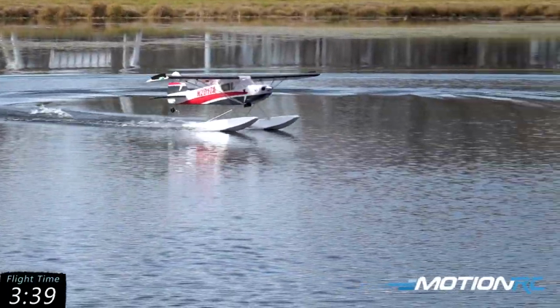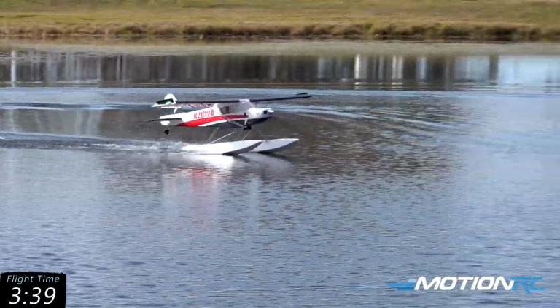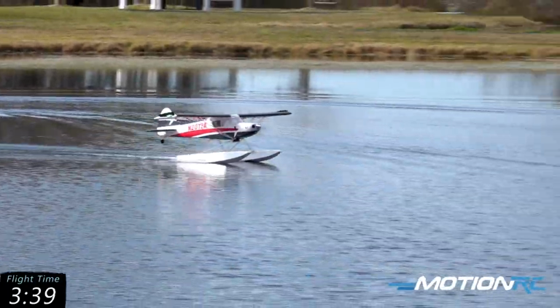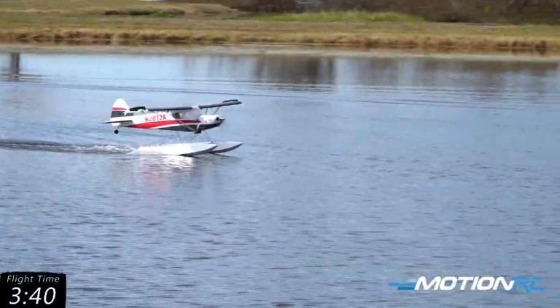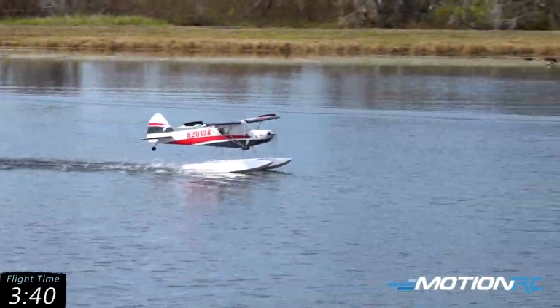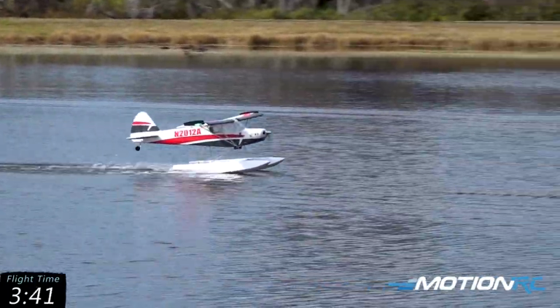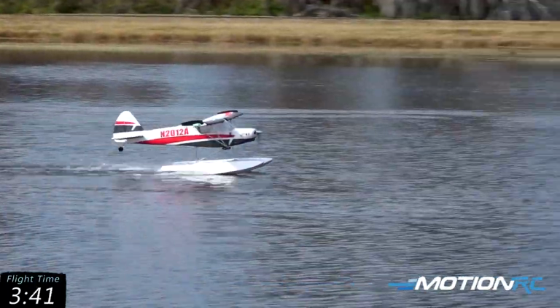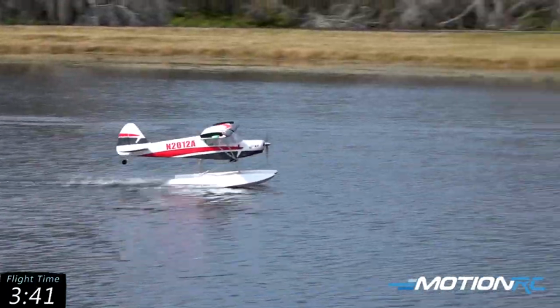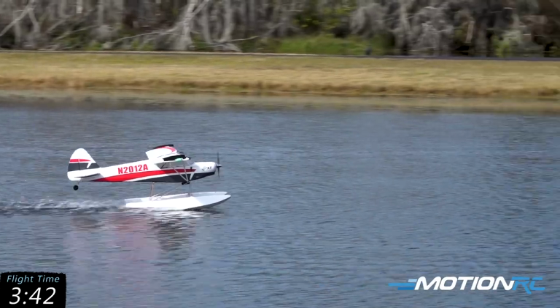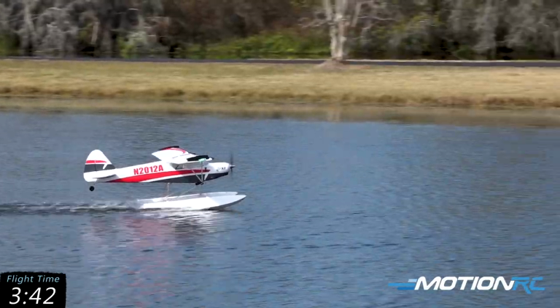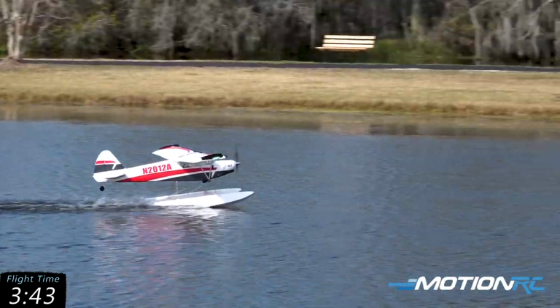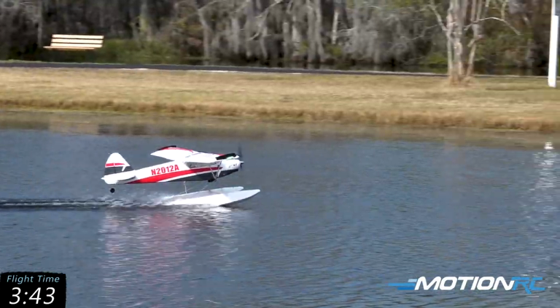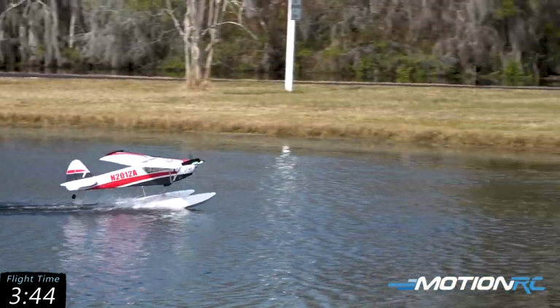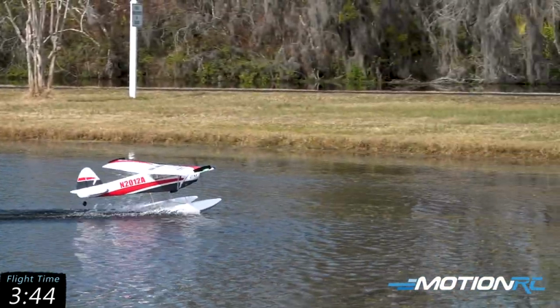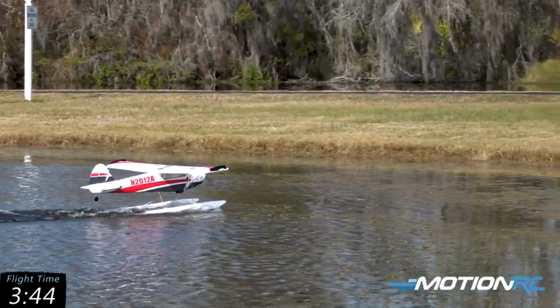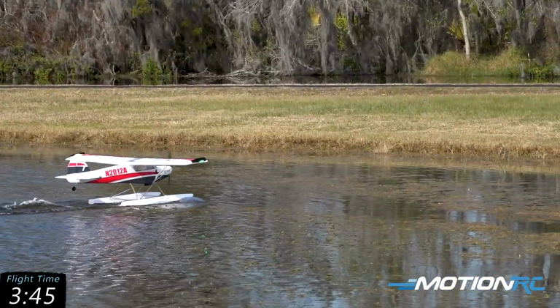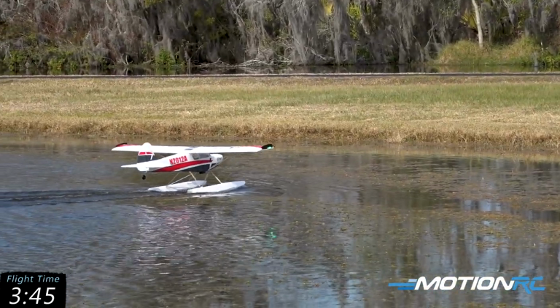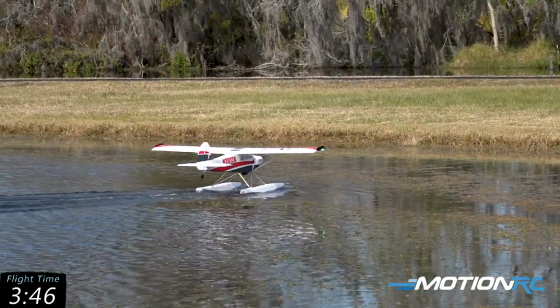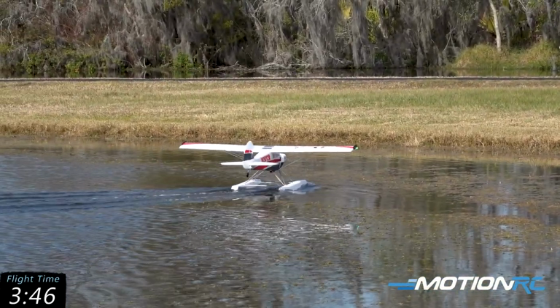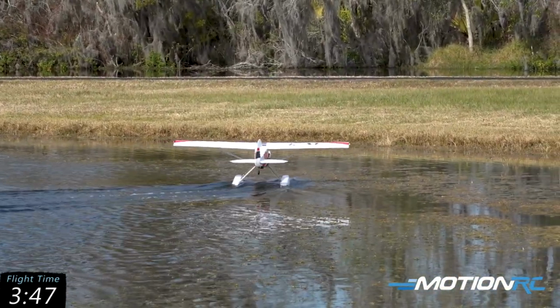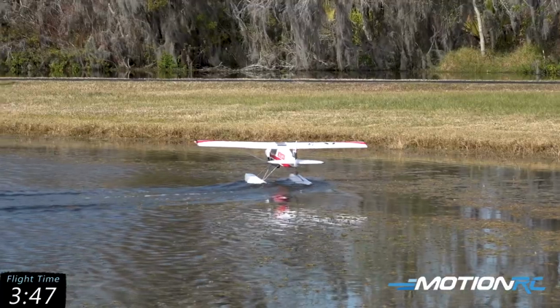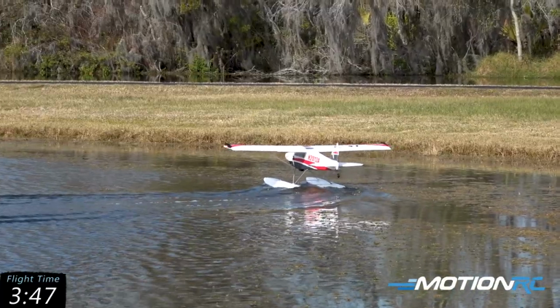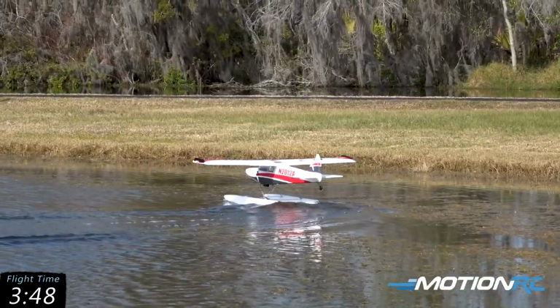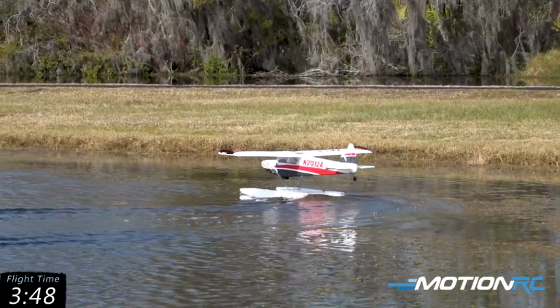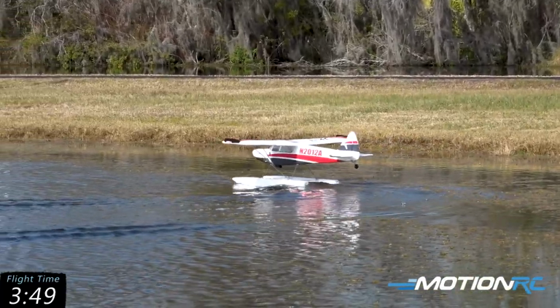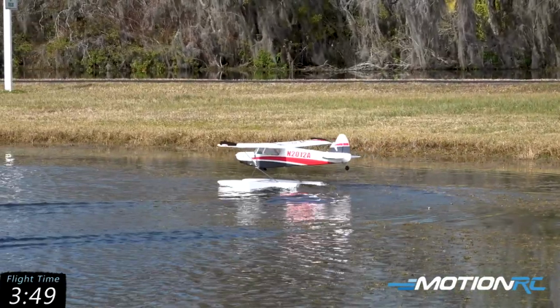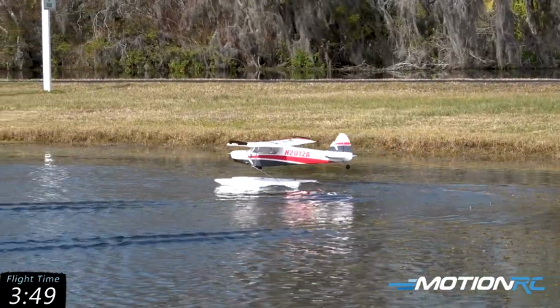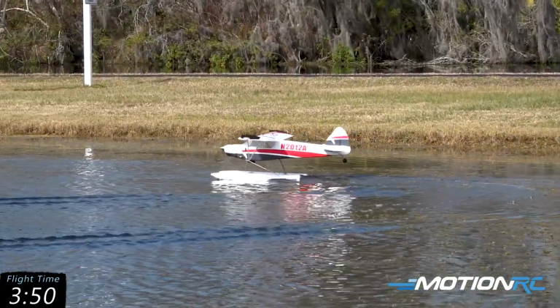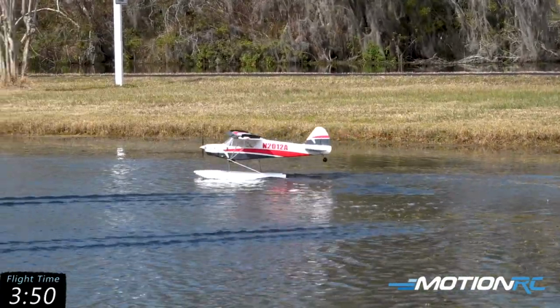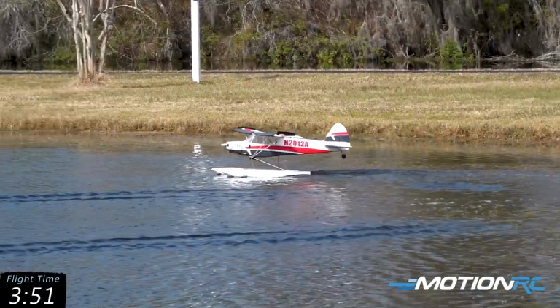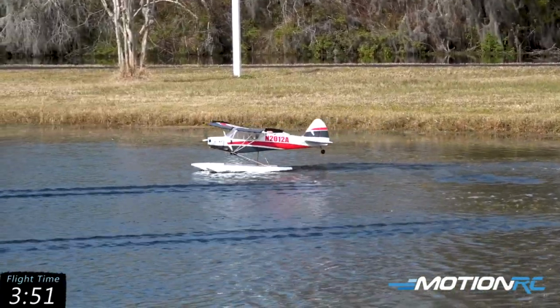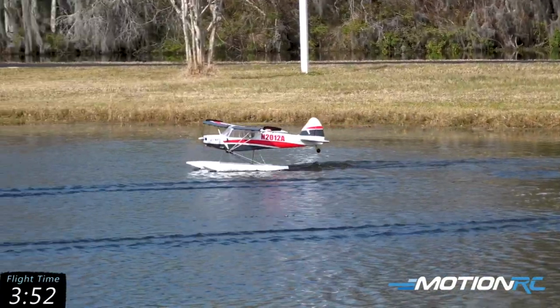You'll see when it gets up on step and gets established, this airplane really behaves well on the water. You can see it gets on its step right there and it's ready to take off. If I just back off the power, she'll just stop right there before the shore. Let's go up for one more pass and landing and then we're going to call this one good, guys.